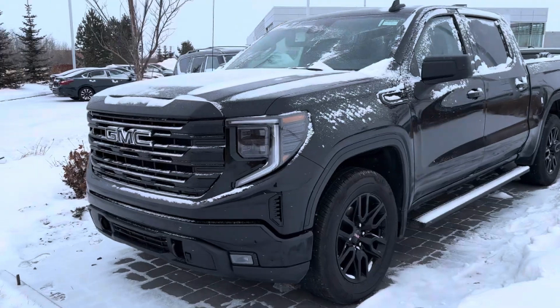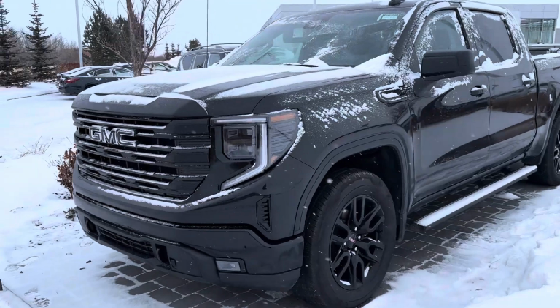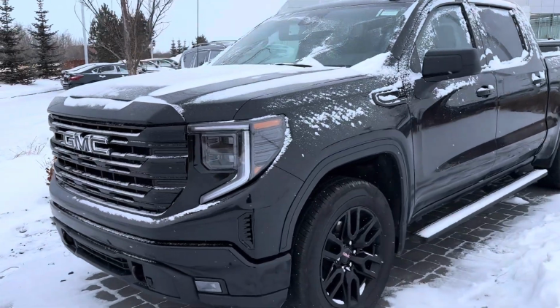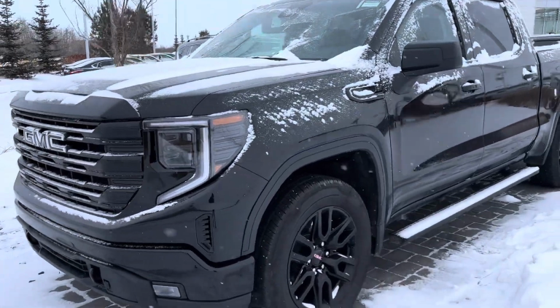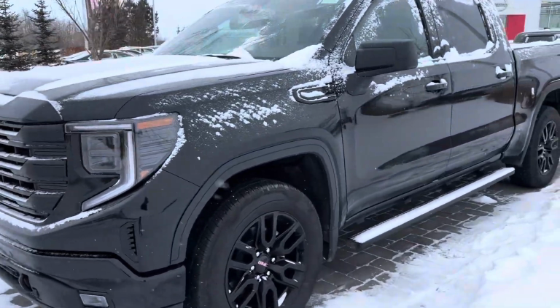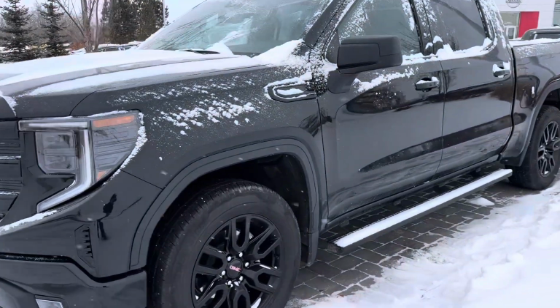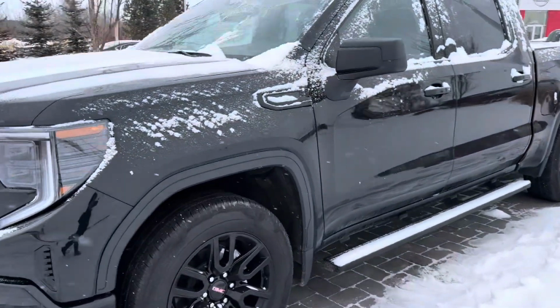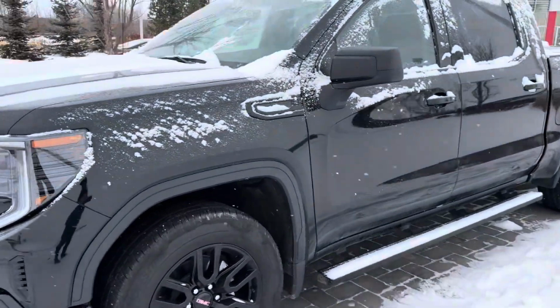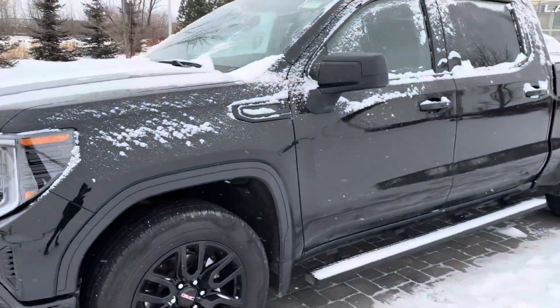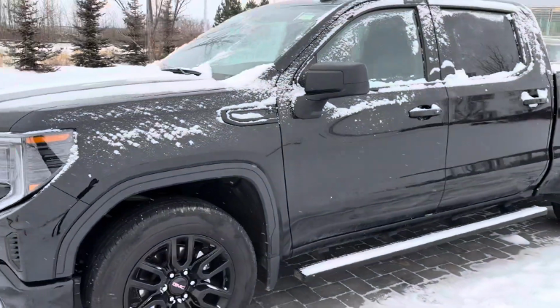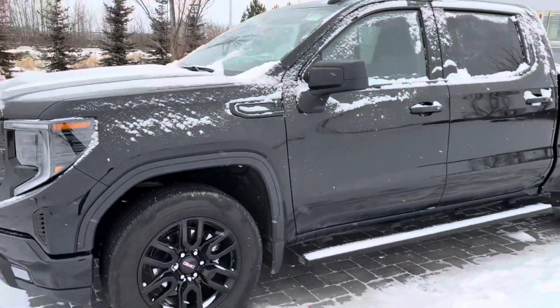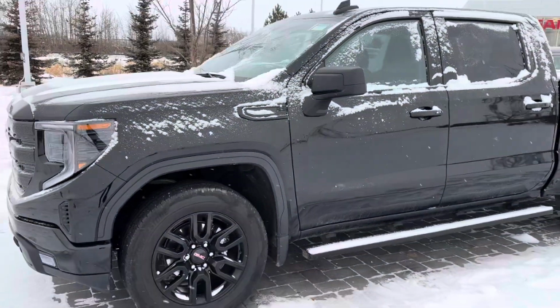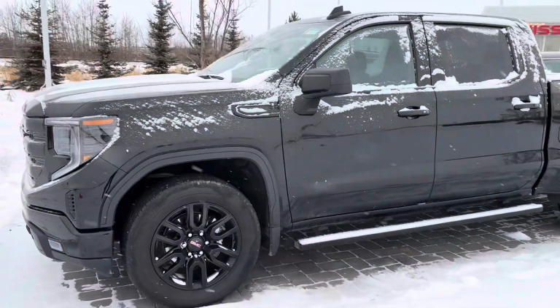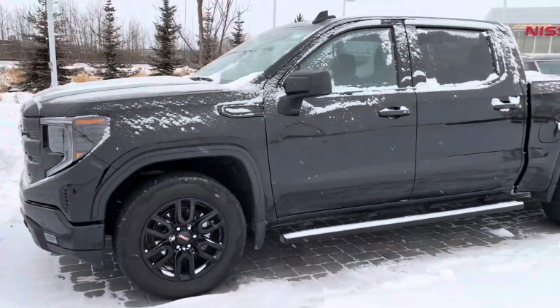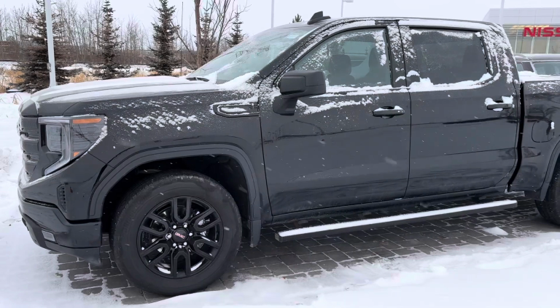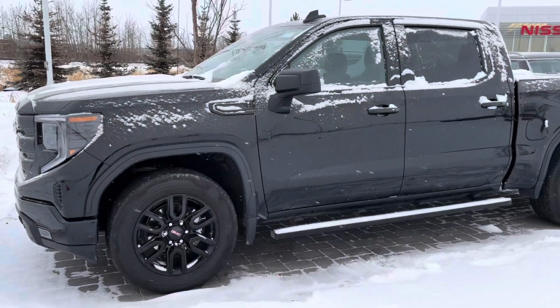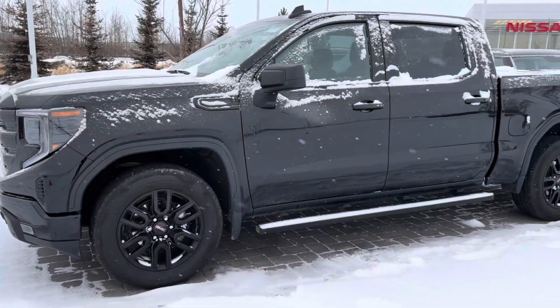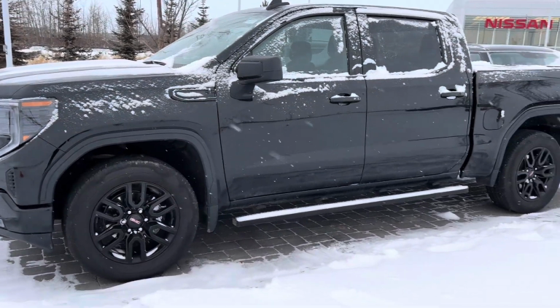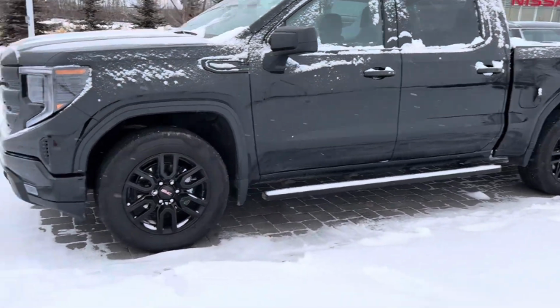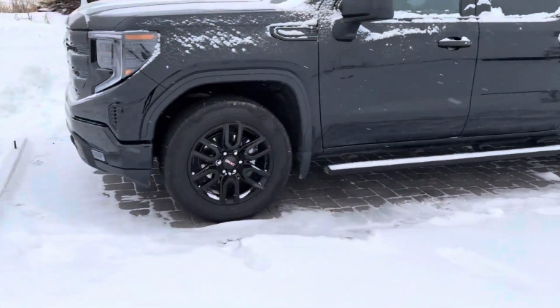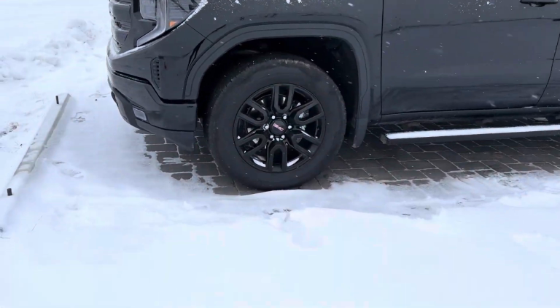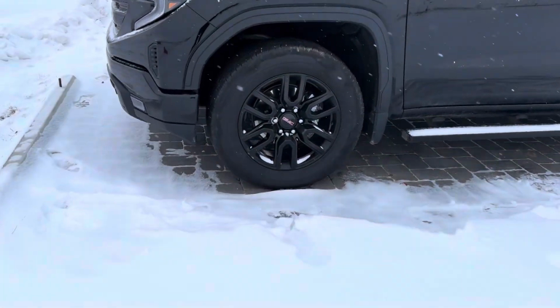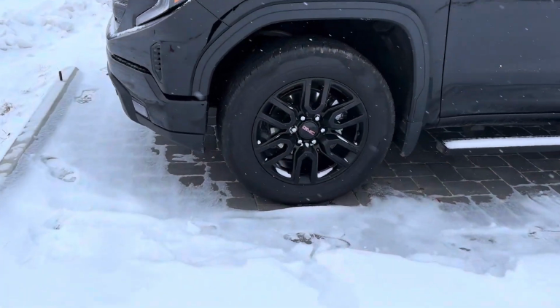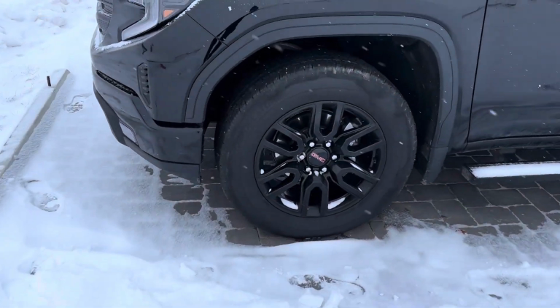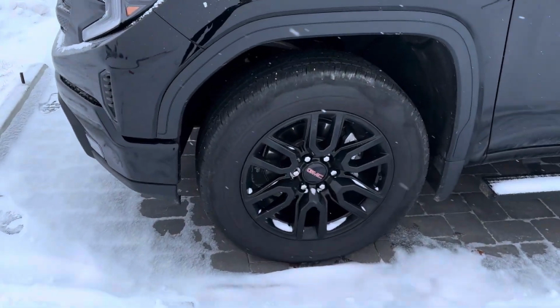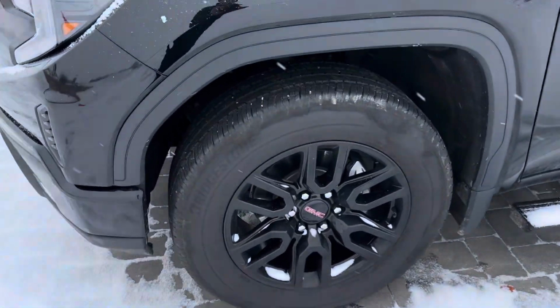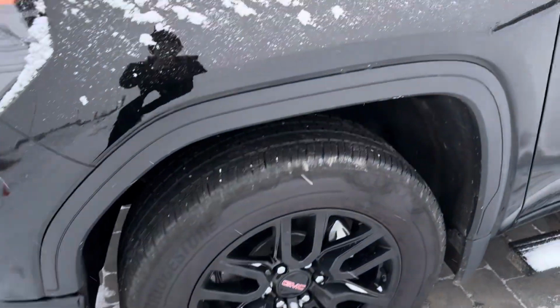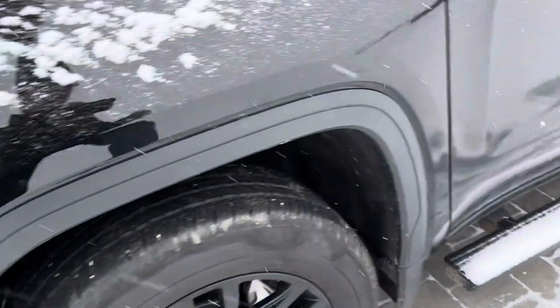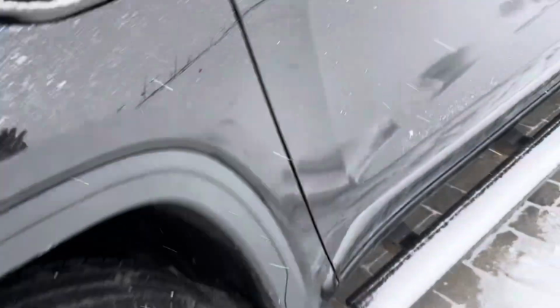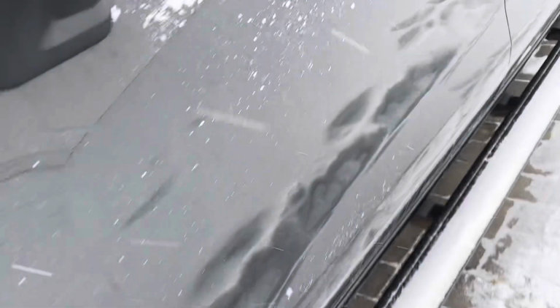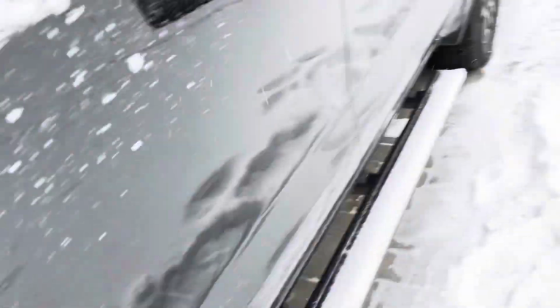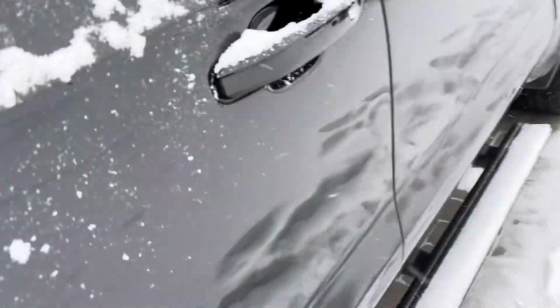Now with all our pre-owned vehicles, we do go through an AMVIC inspection. So anything that doesn't pass does need to be replaced, including your tires, brake pads, all that fun stuff.